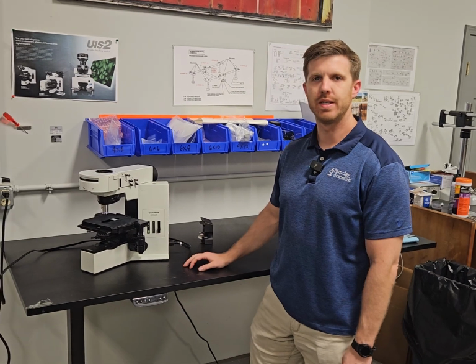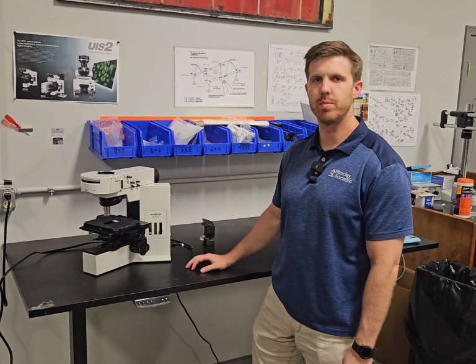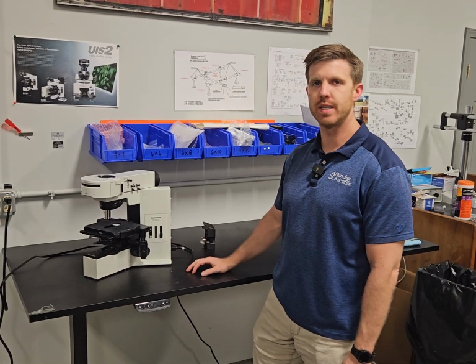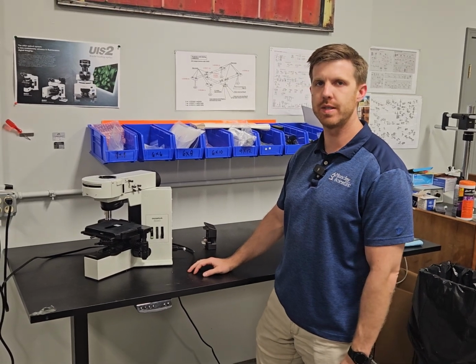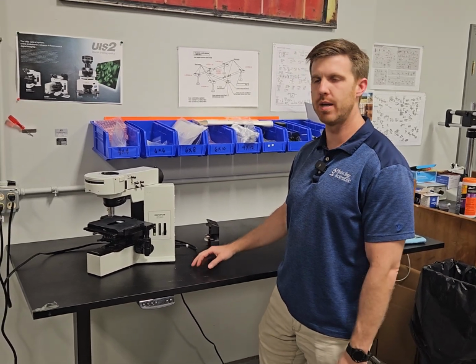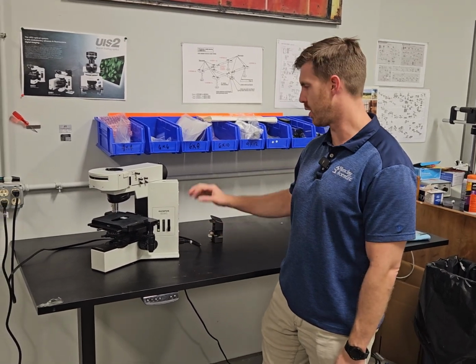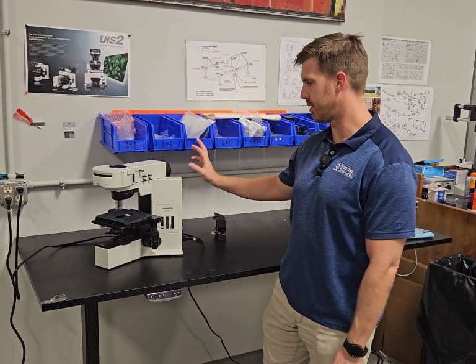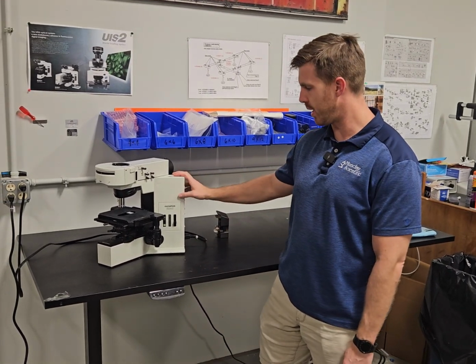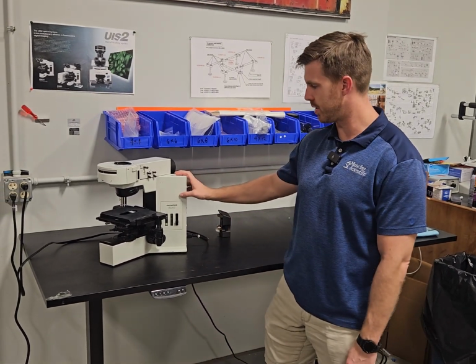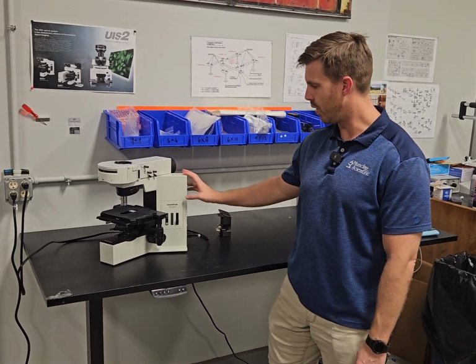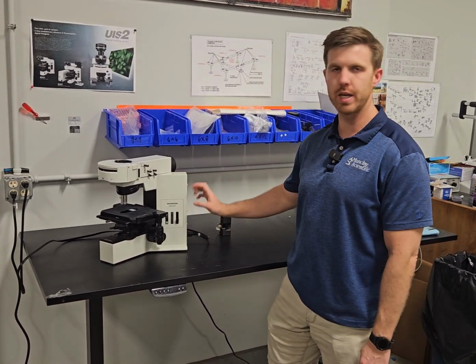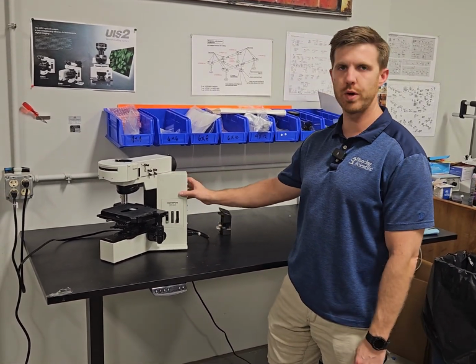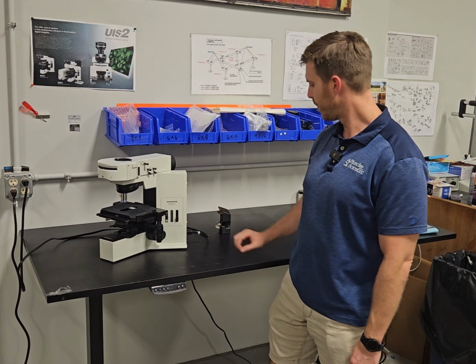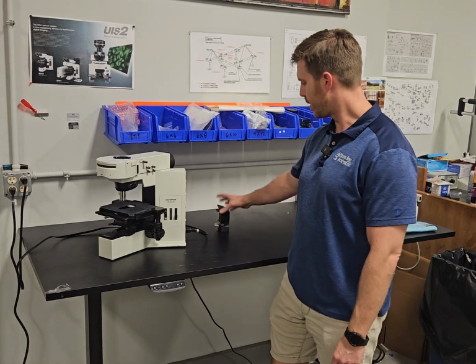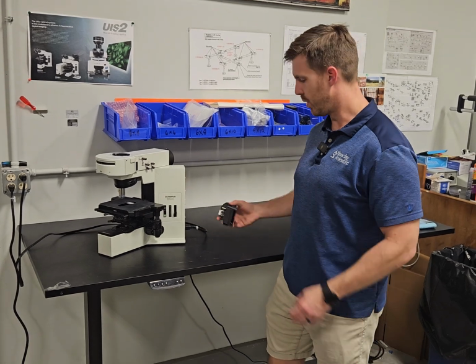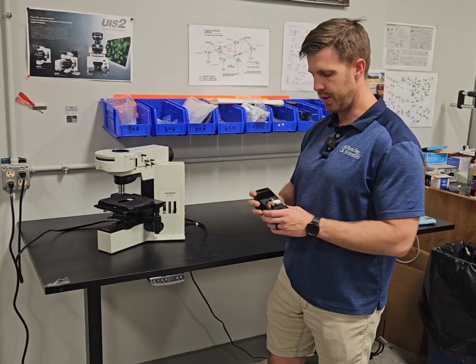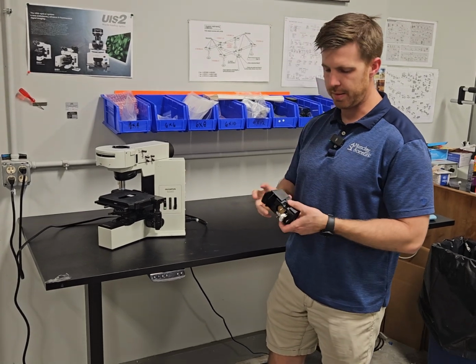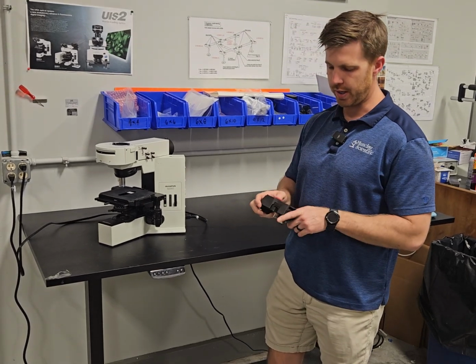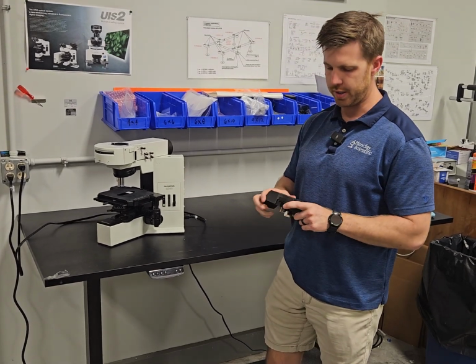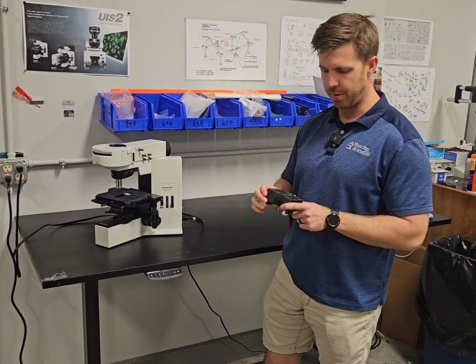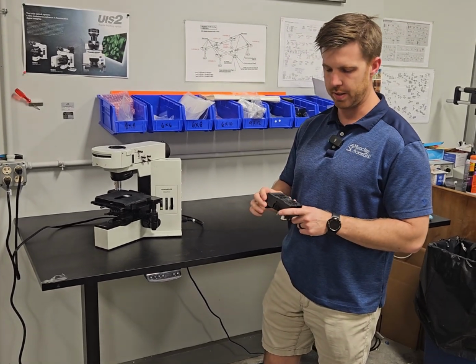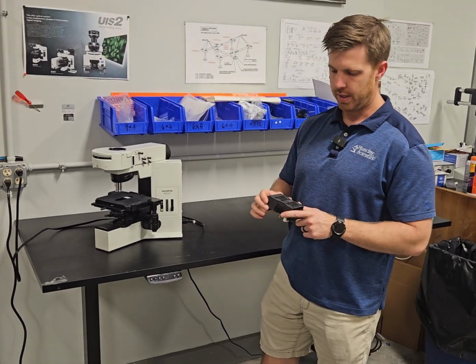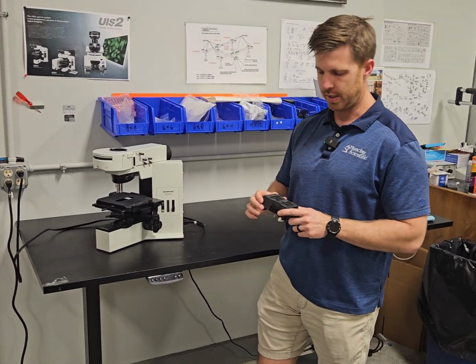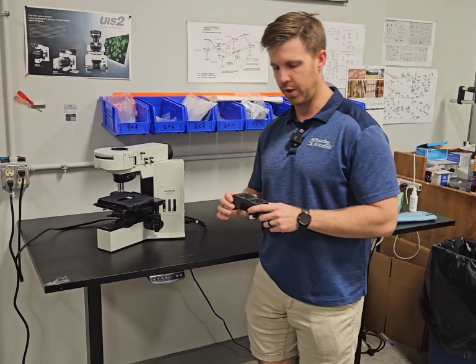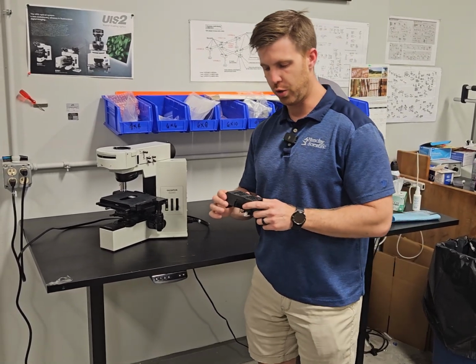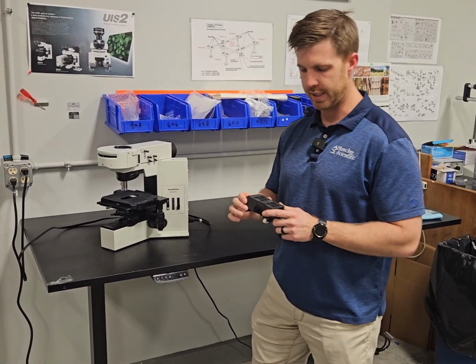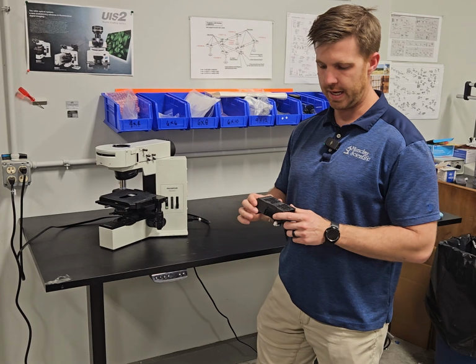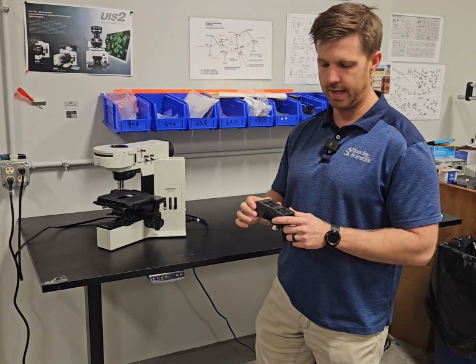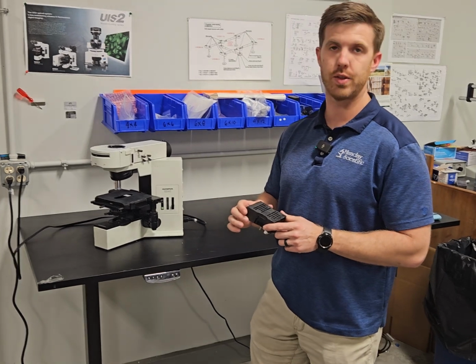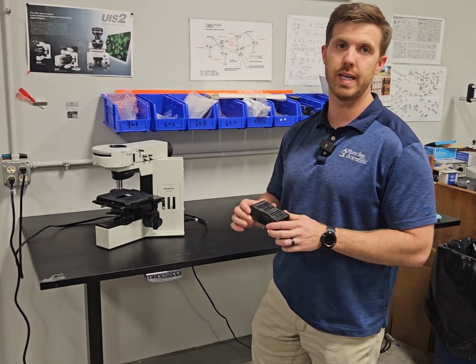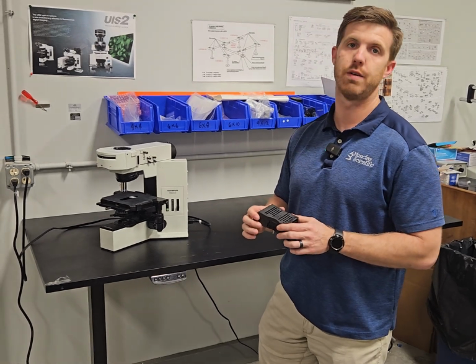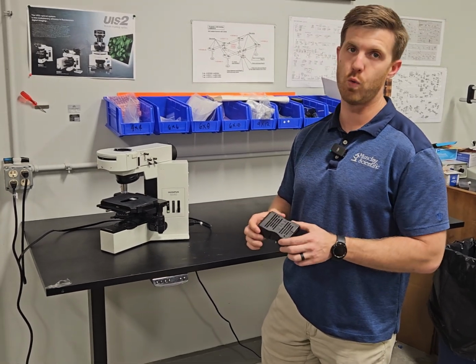Hey, this is Chad with Monday Scientific. Today we're going to talk about some lamp houses on the BX40. This lamp house right here is the replacement — it's the U-LS30-4.